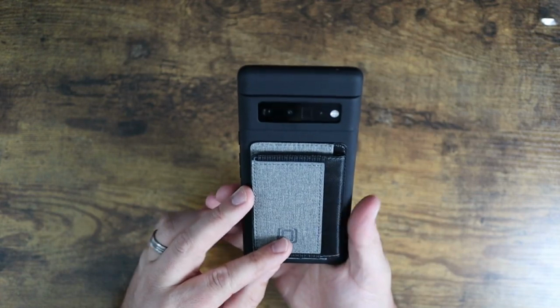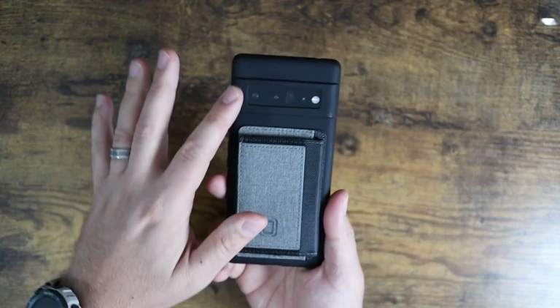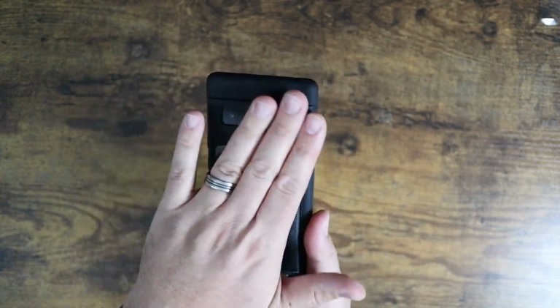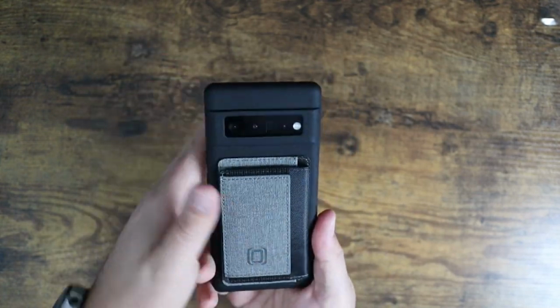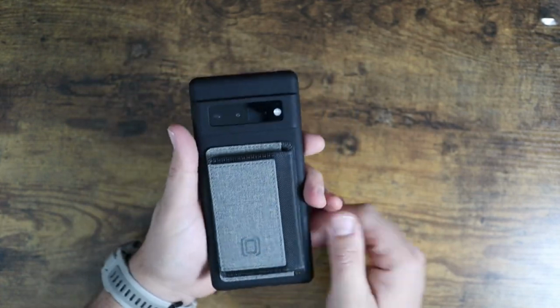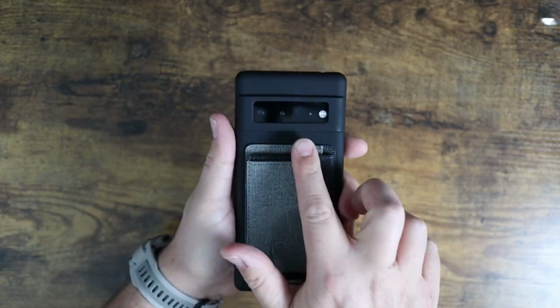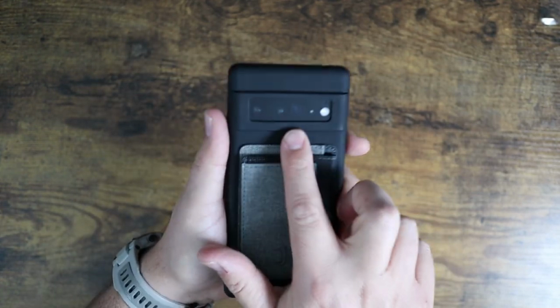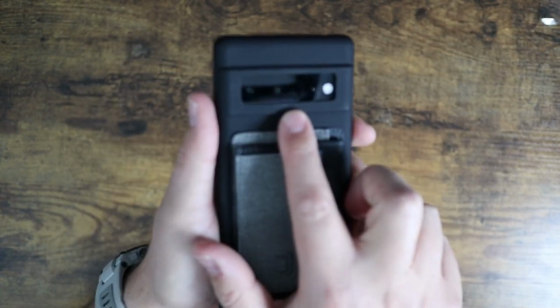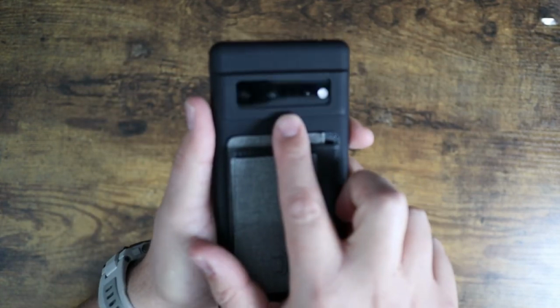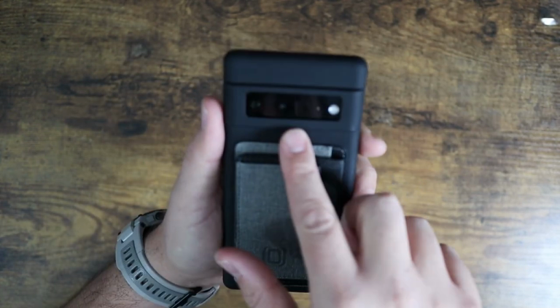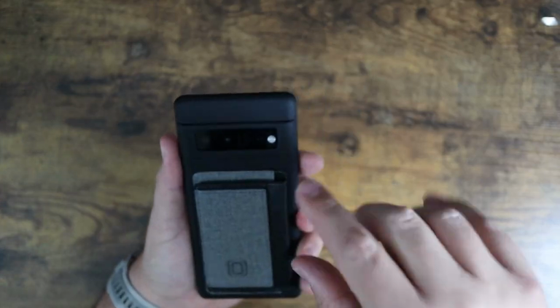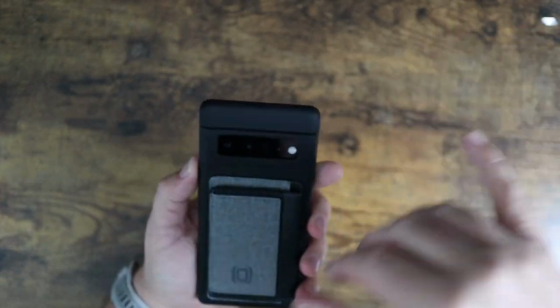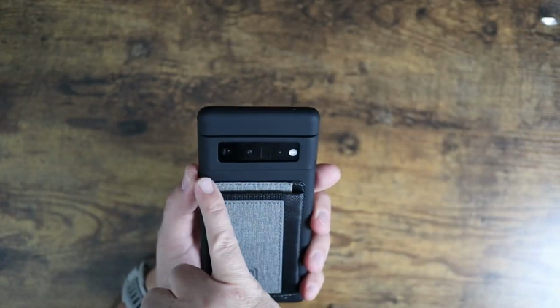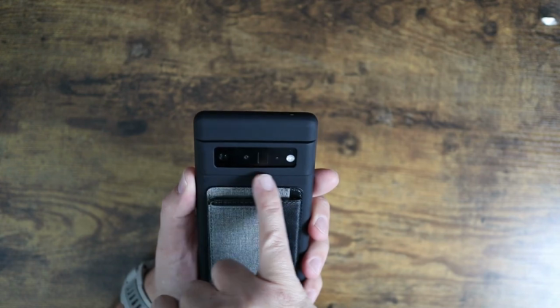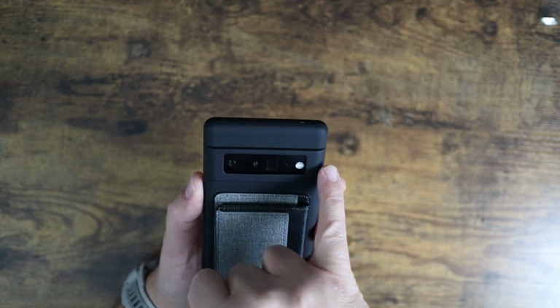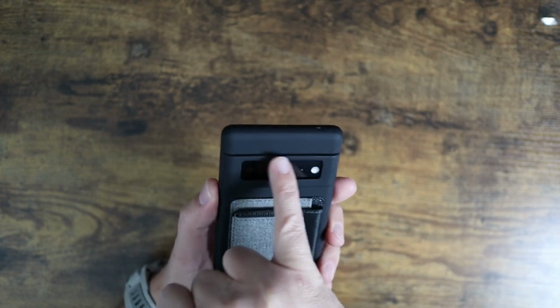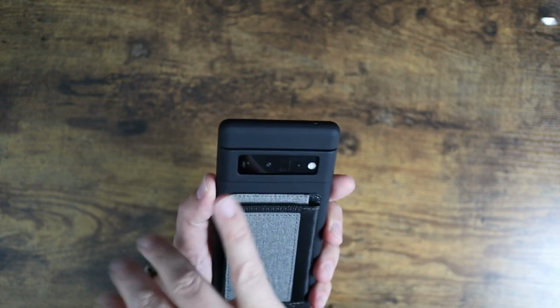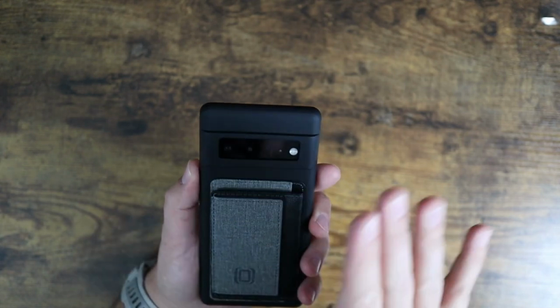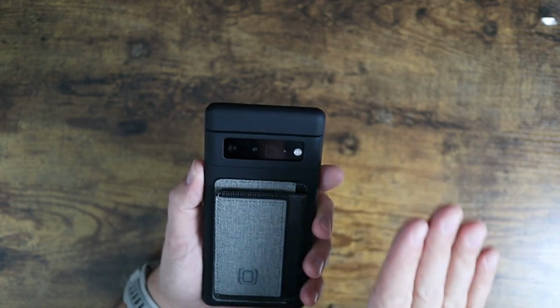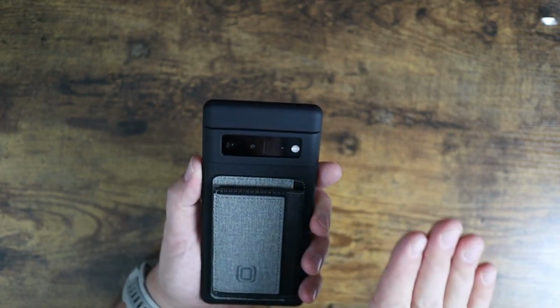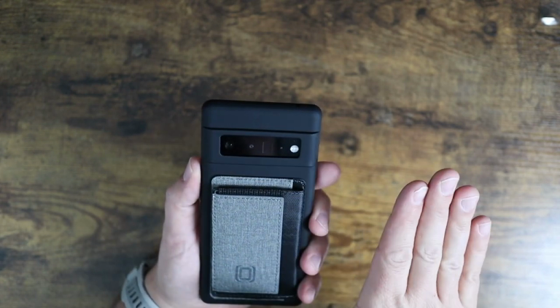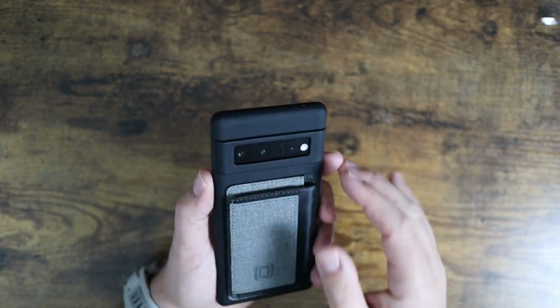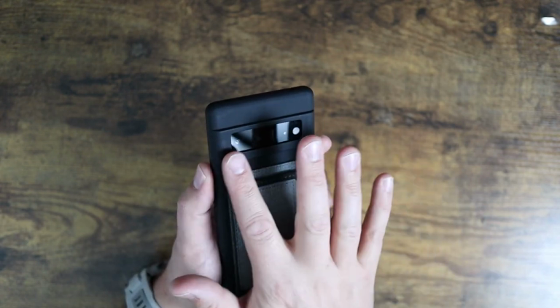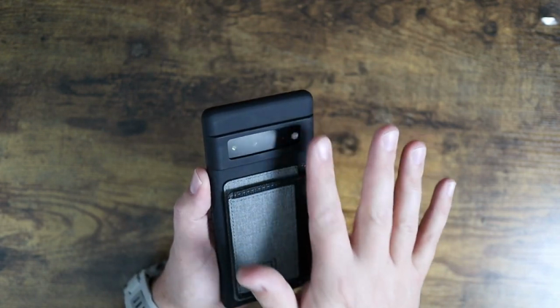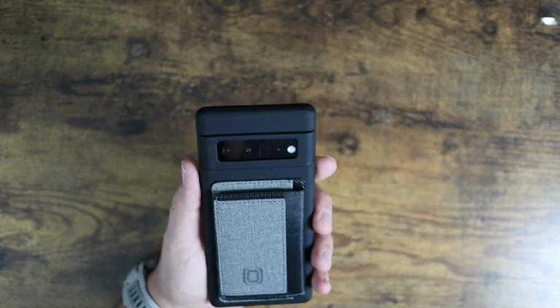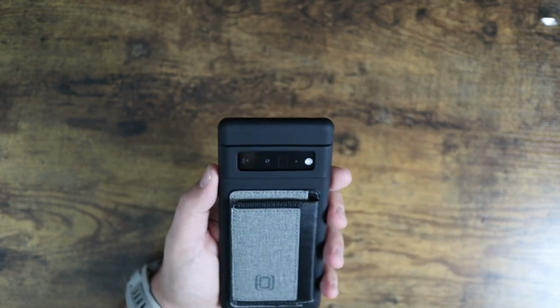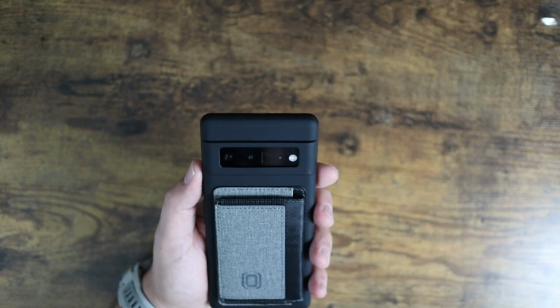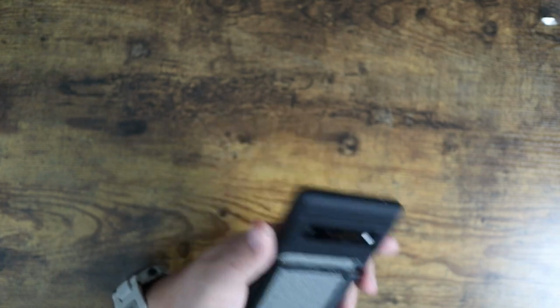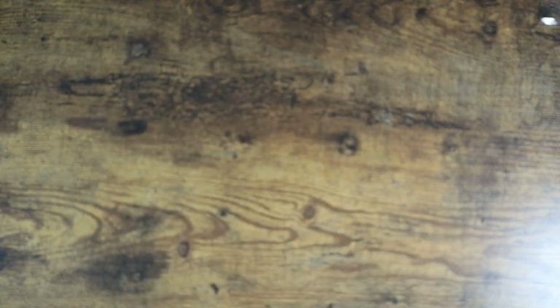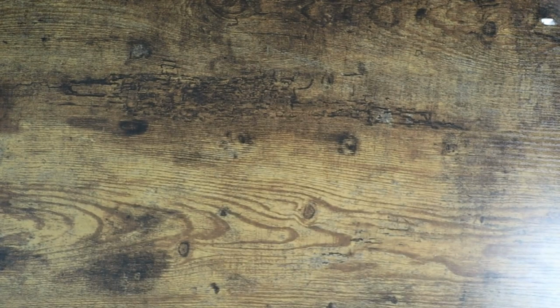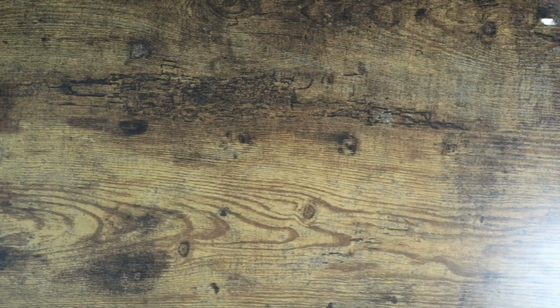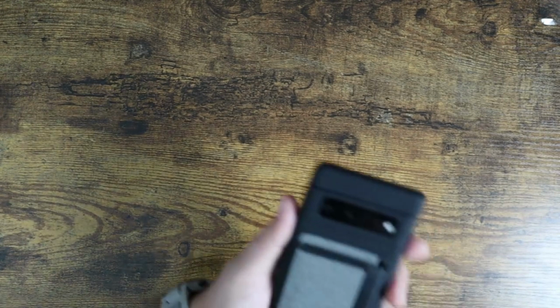As you can see, the cutouts are done very well for all the cameras and everything. I like this one in particular because it does actually add an extra layer over the front of the cameras to kind of keep them protected, which is very convenient.